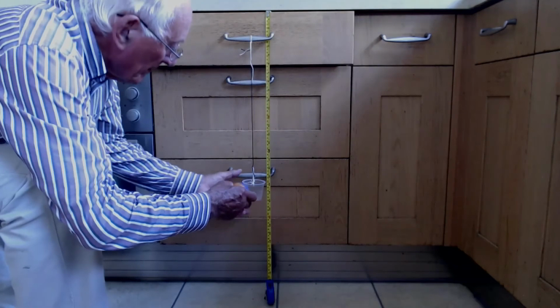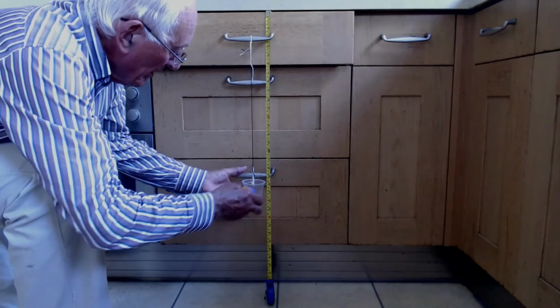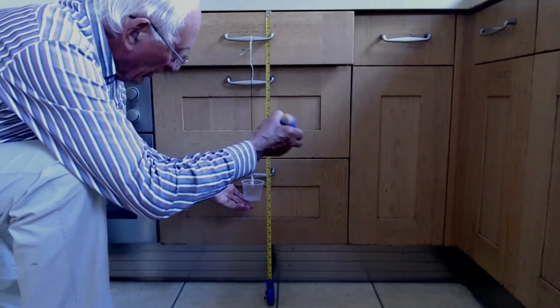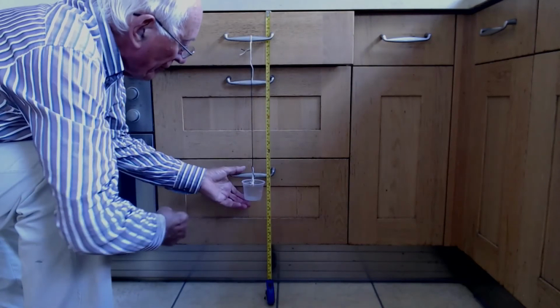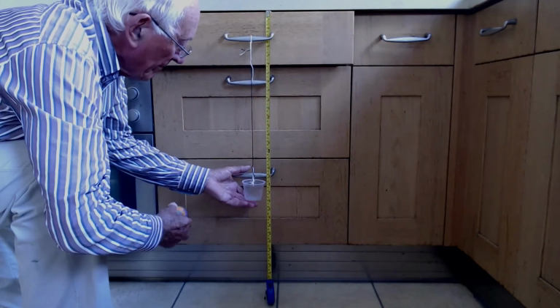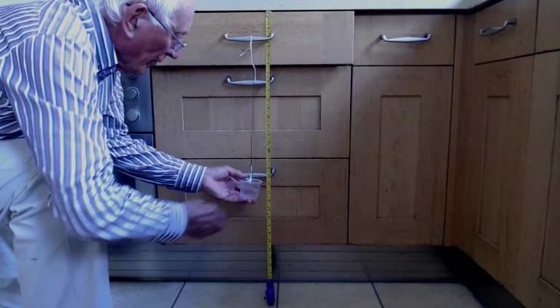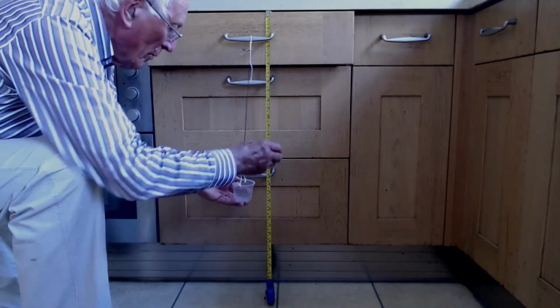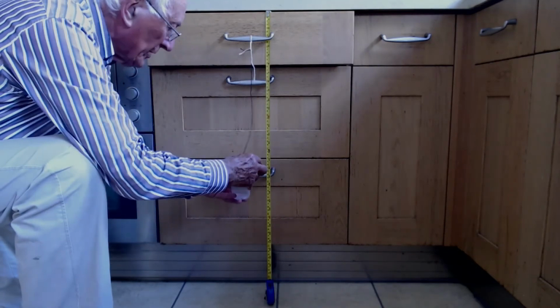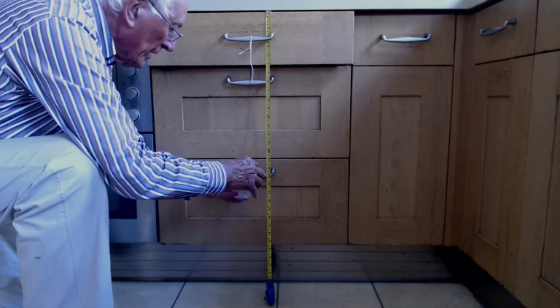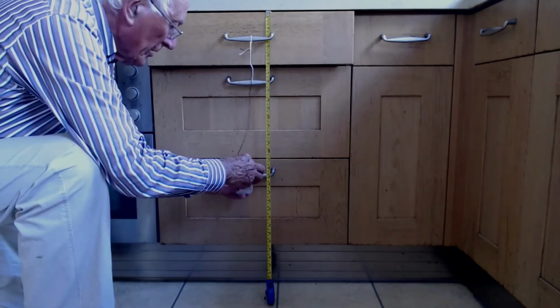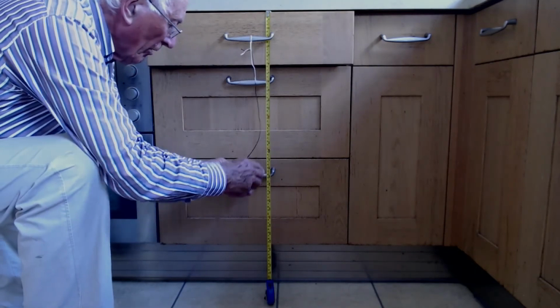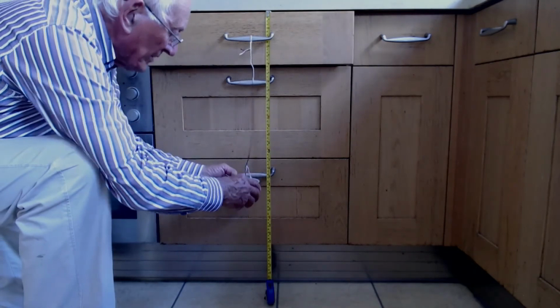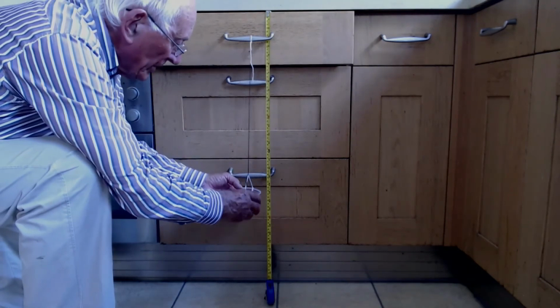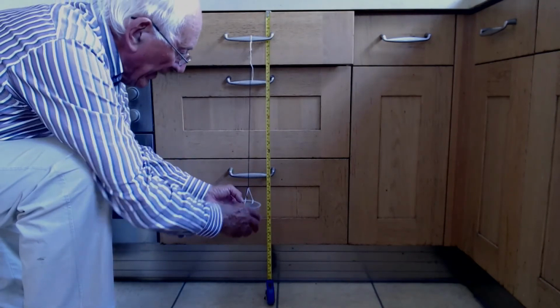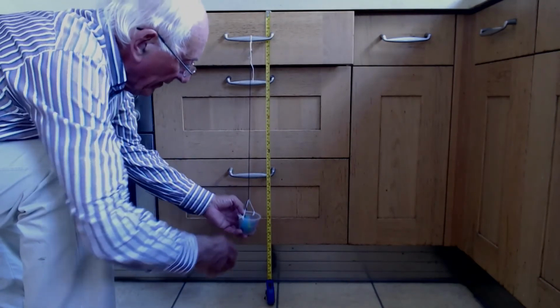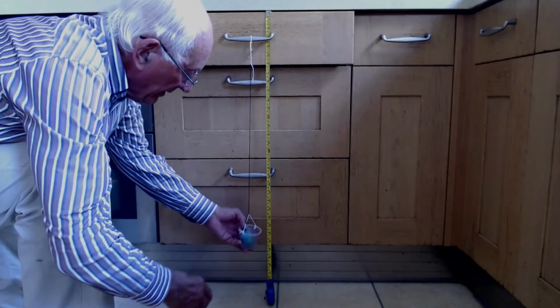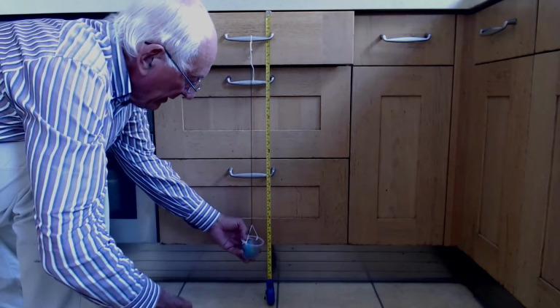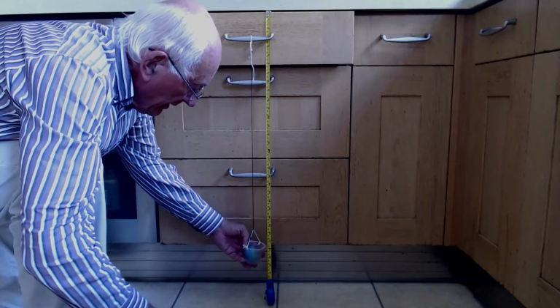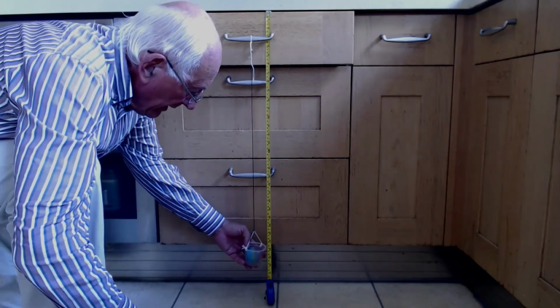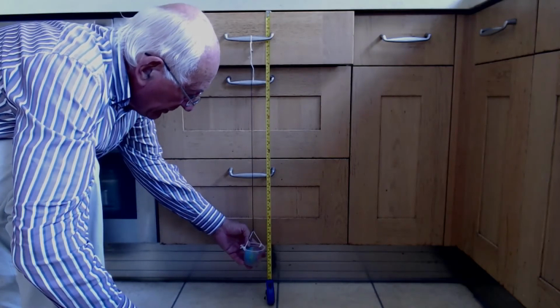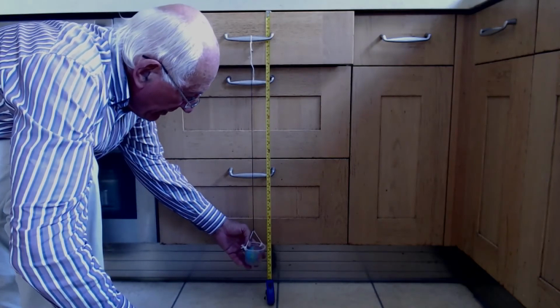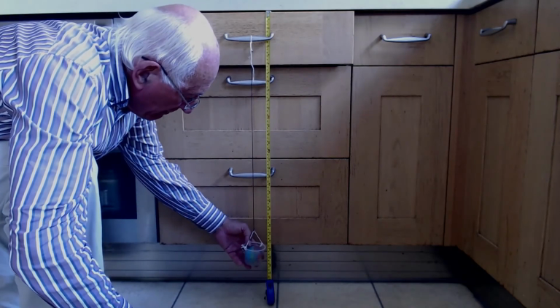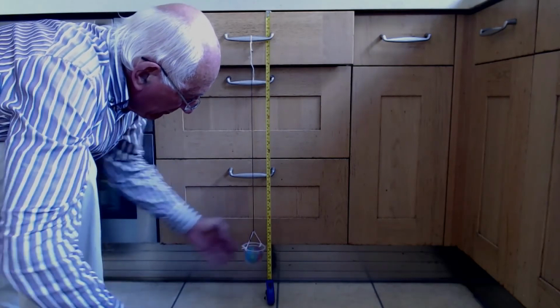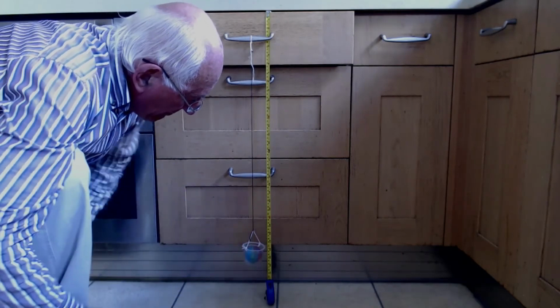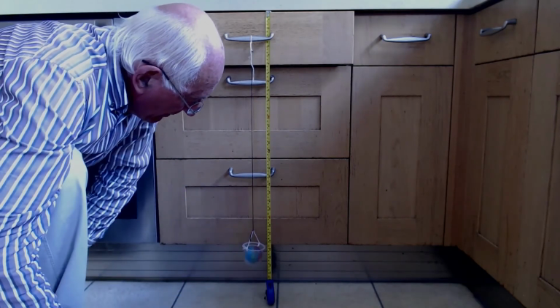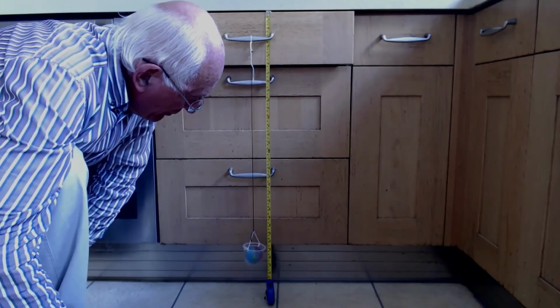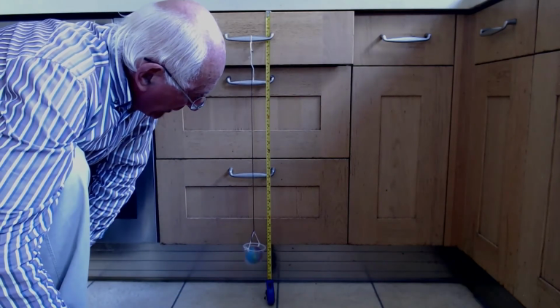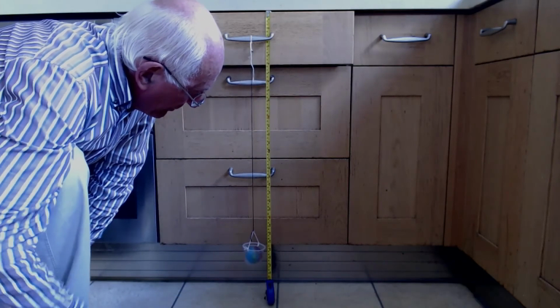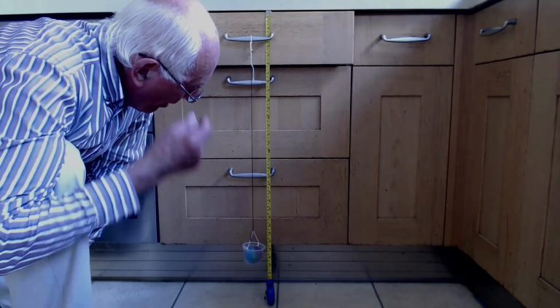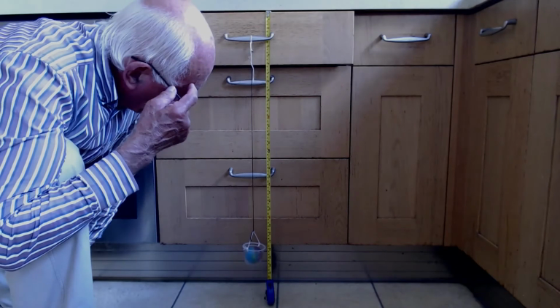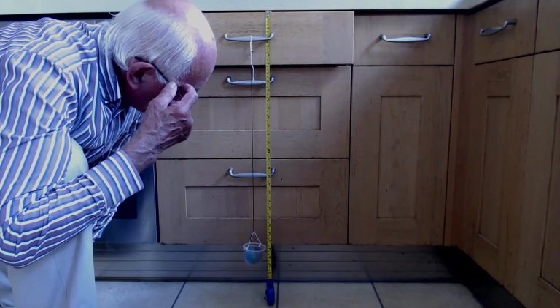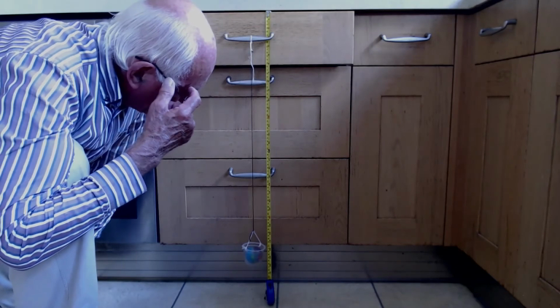Still at 50 for no mass. The ball of plasticine now extends it to 71 centimeters.